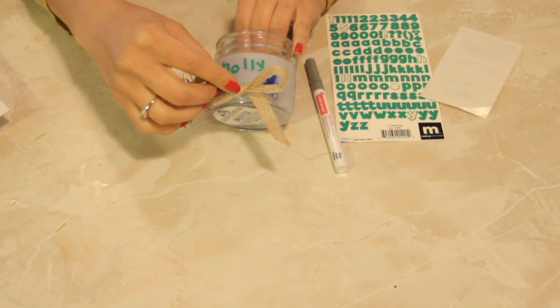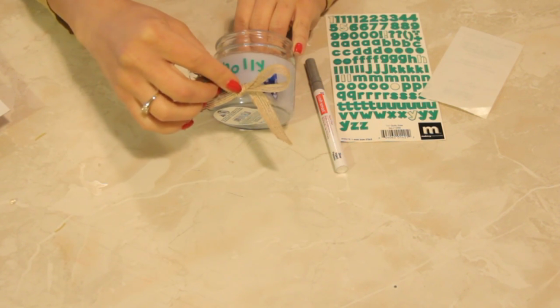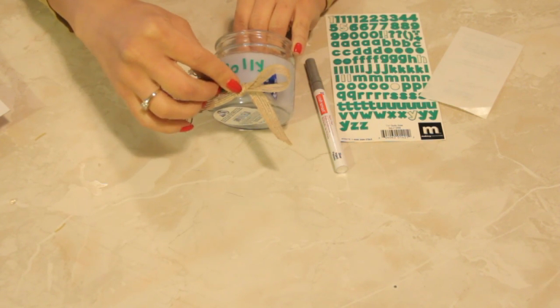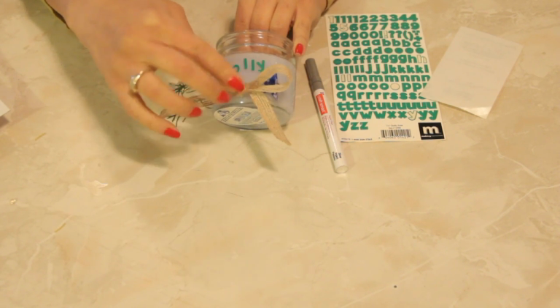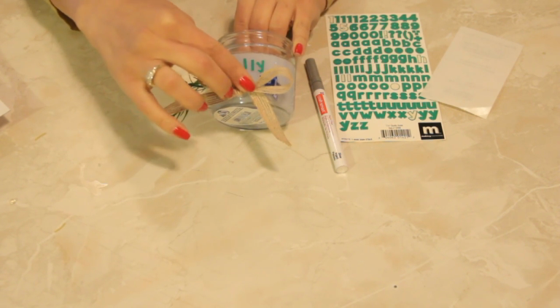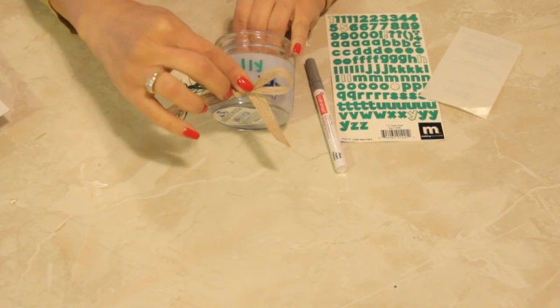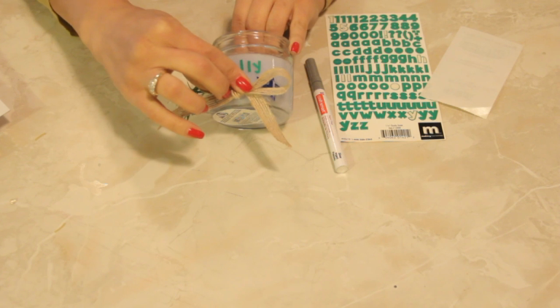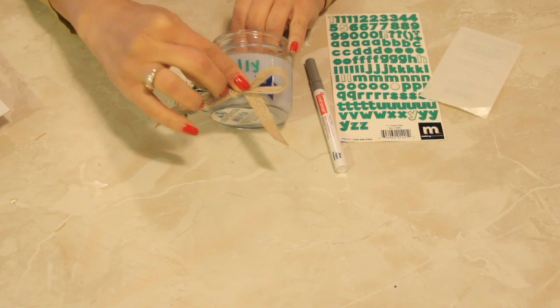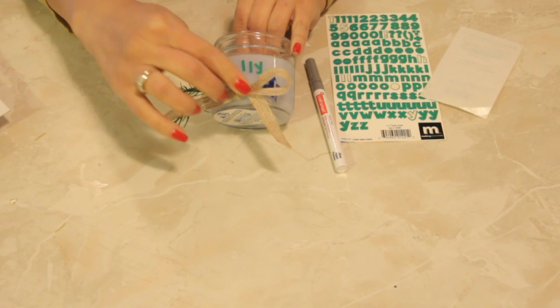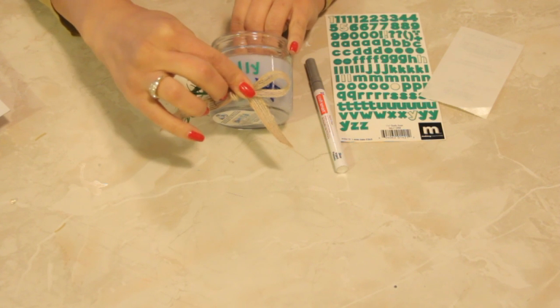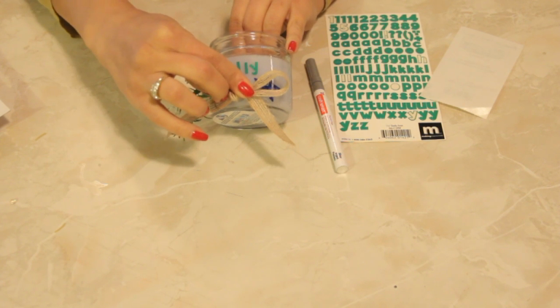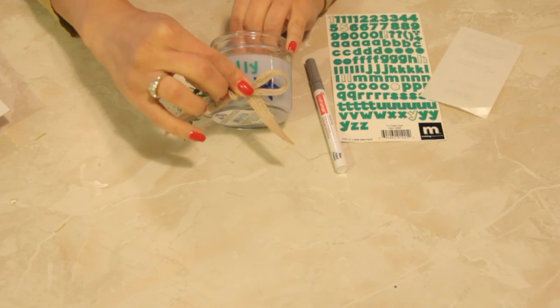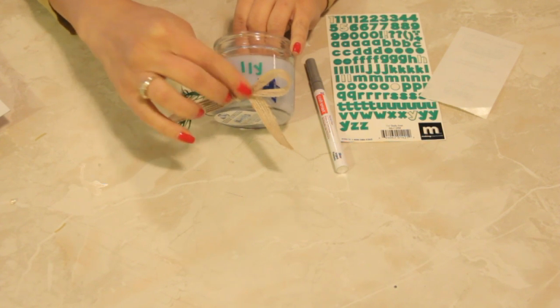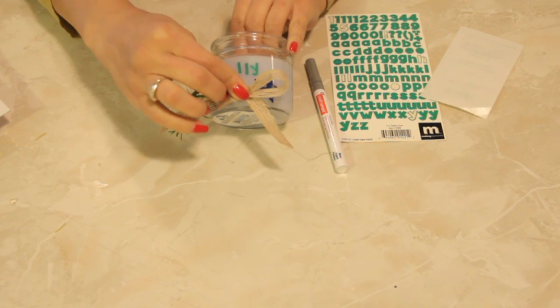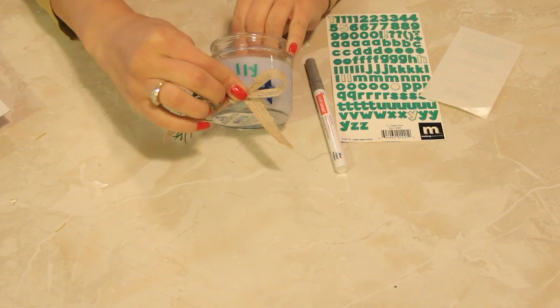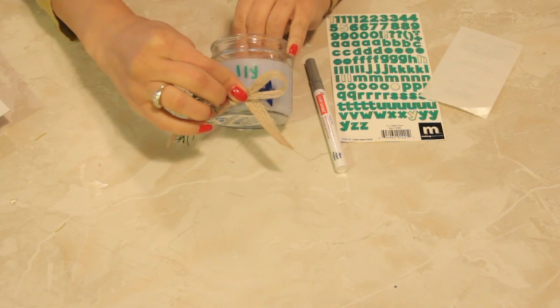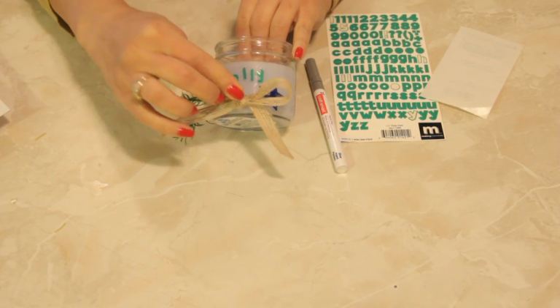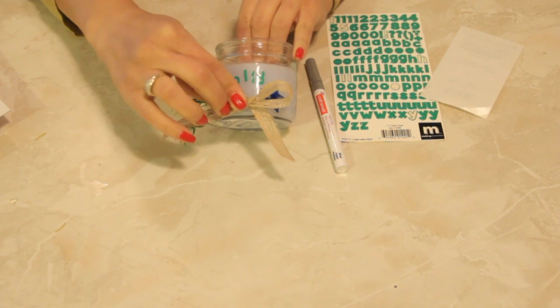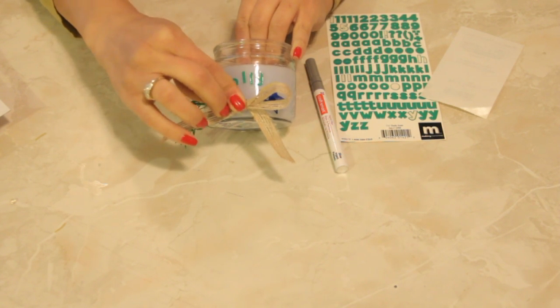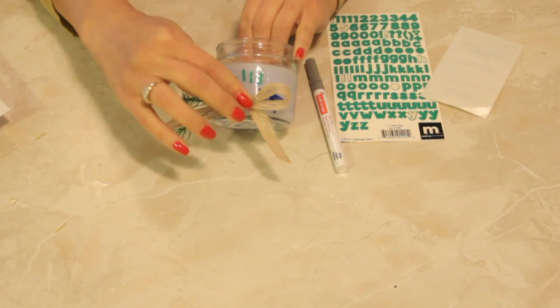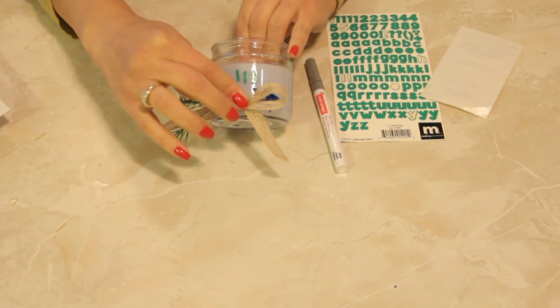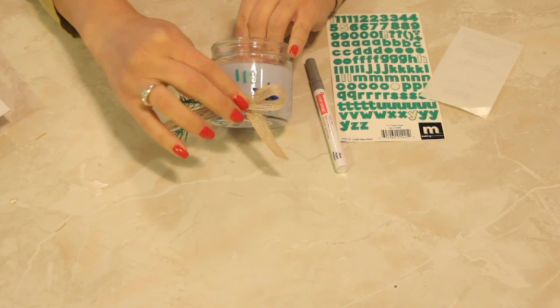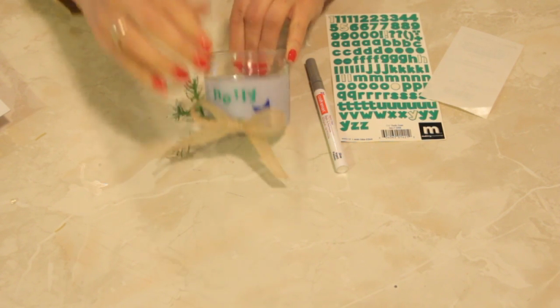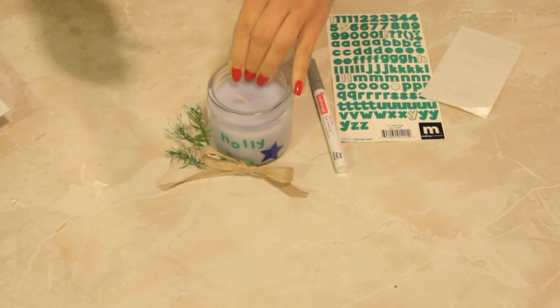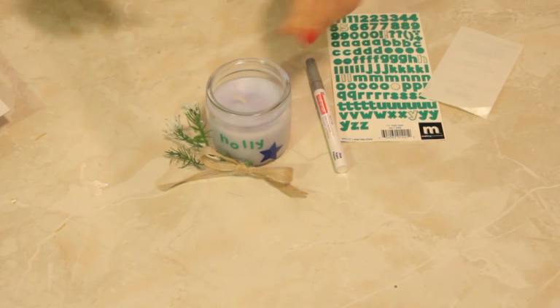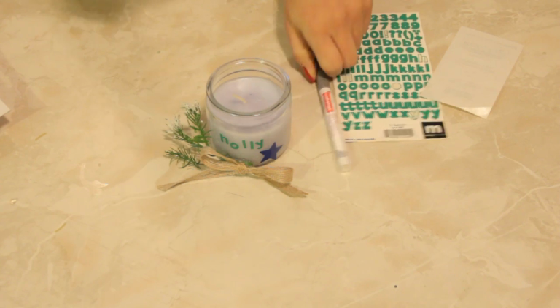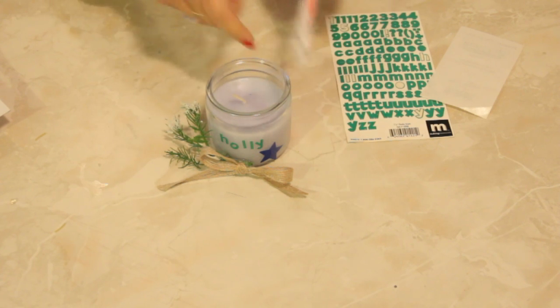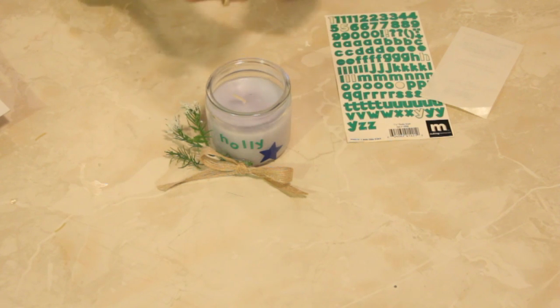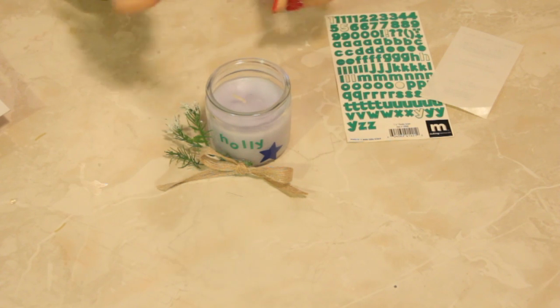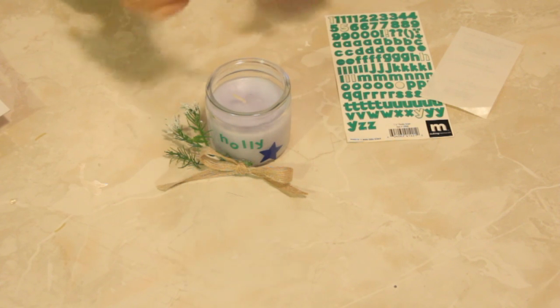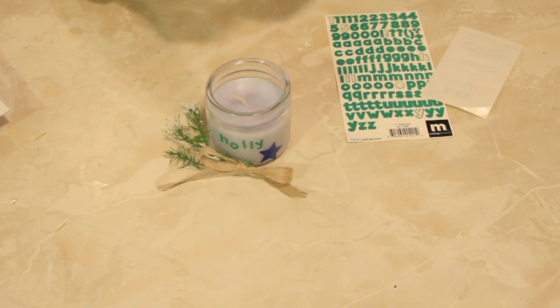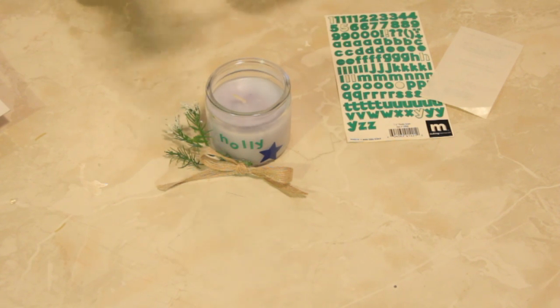So you're going to make sure that you work quickly with it. We'll place it on there, and then we'll take a paint pen.